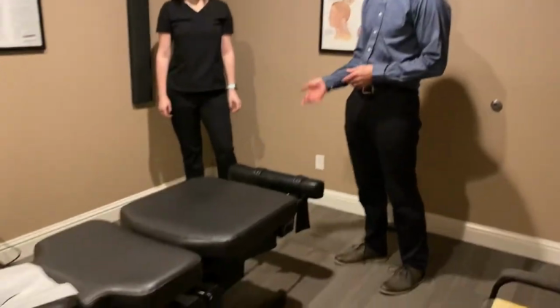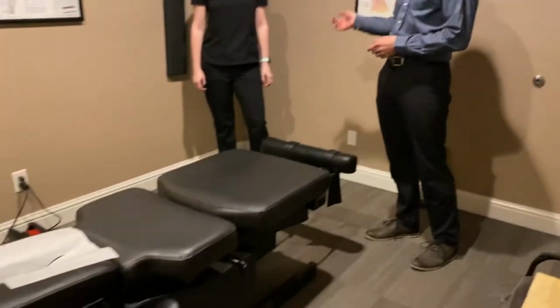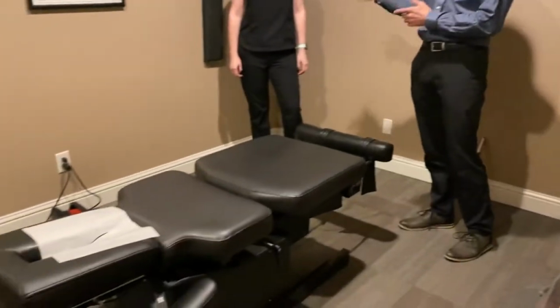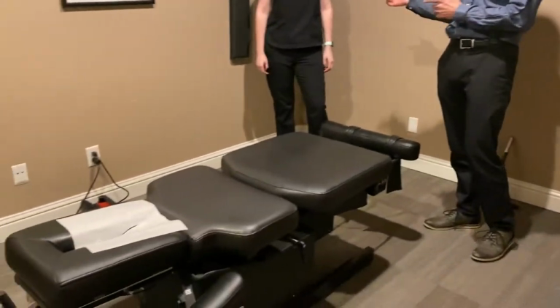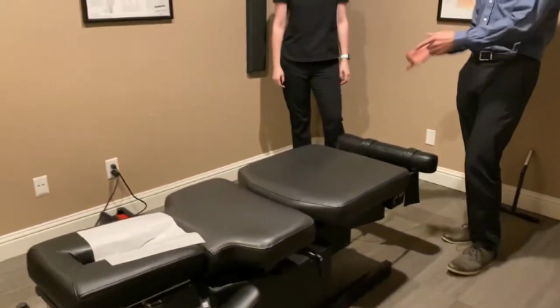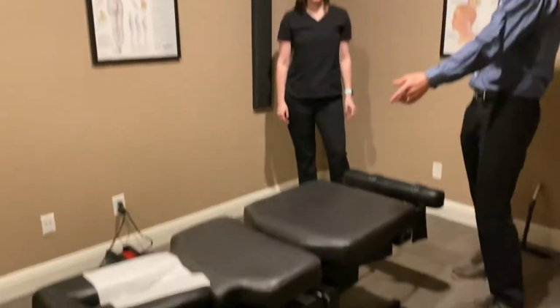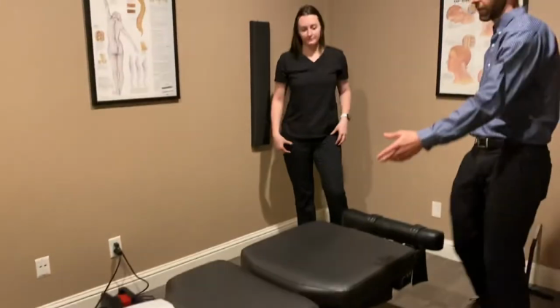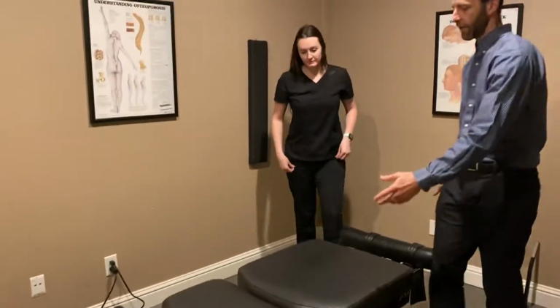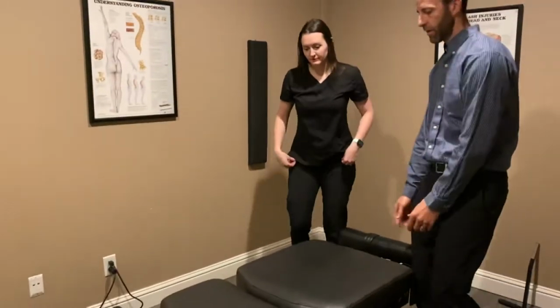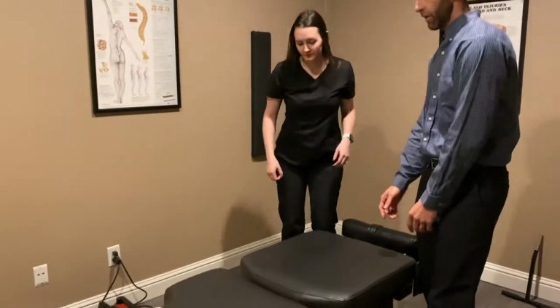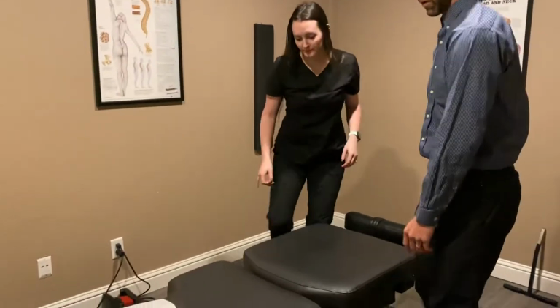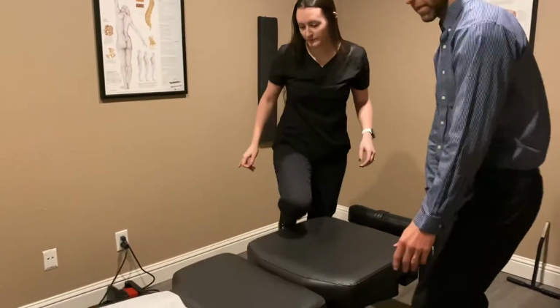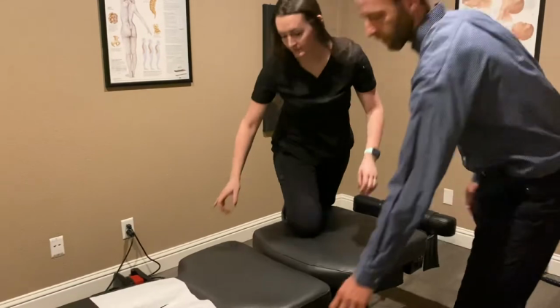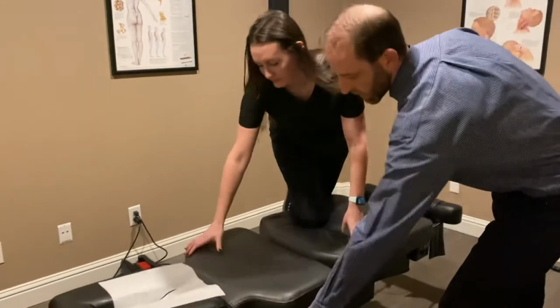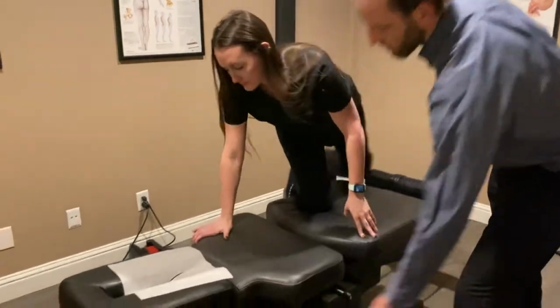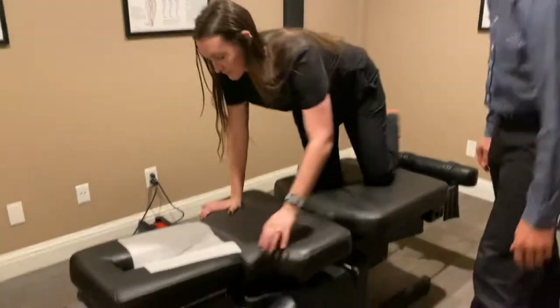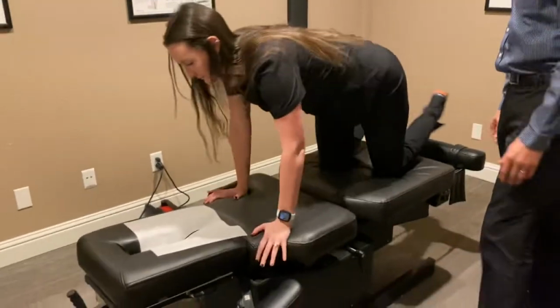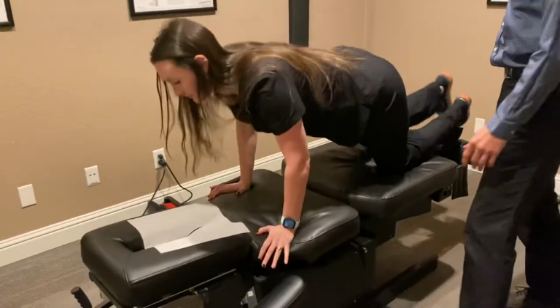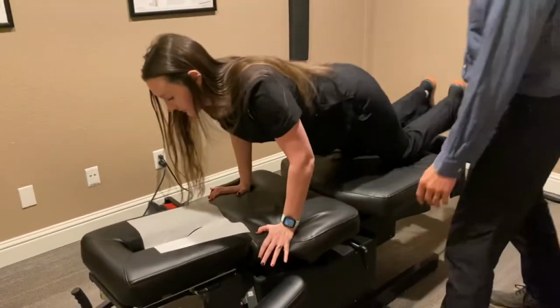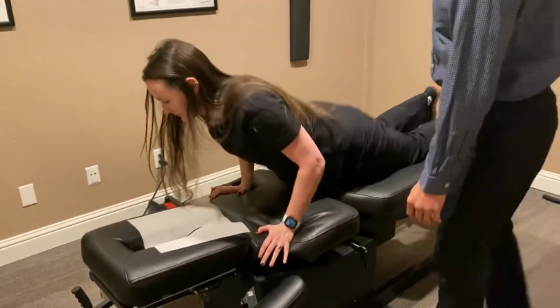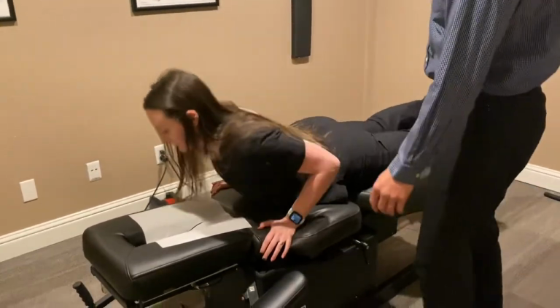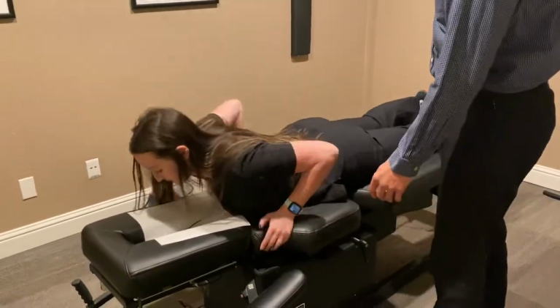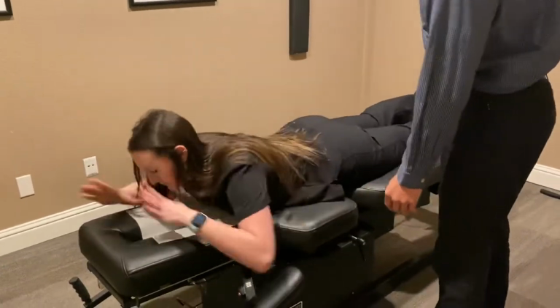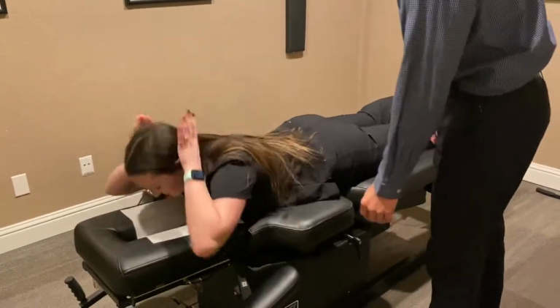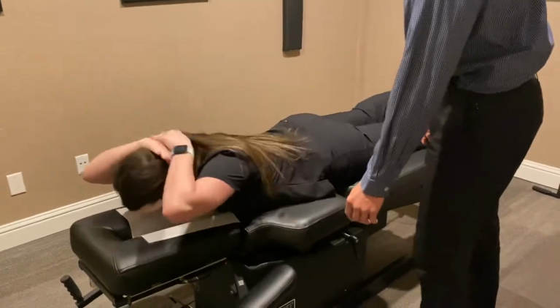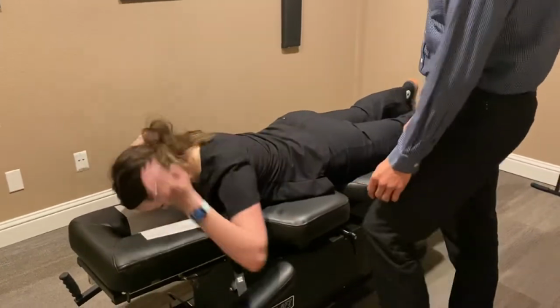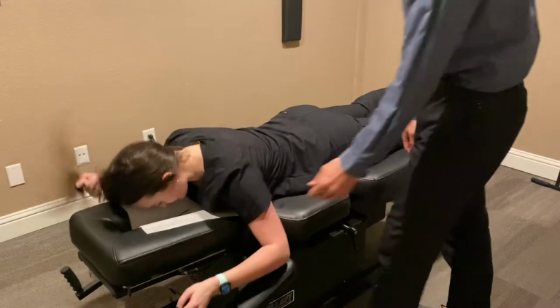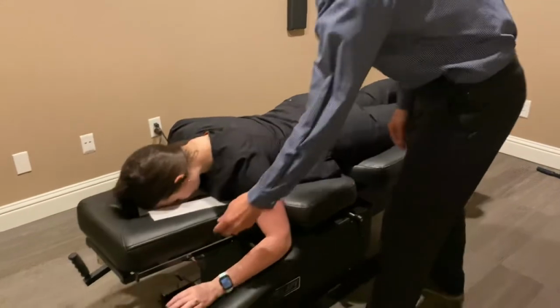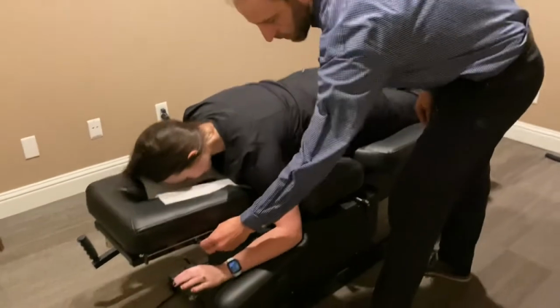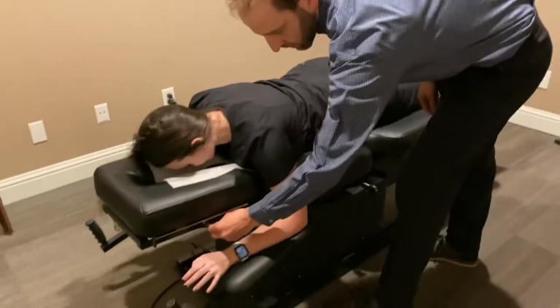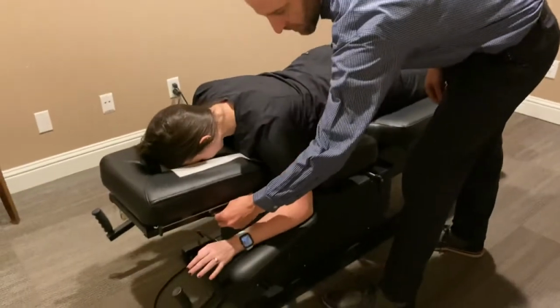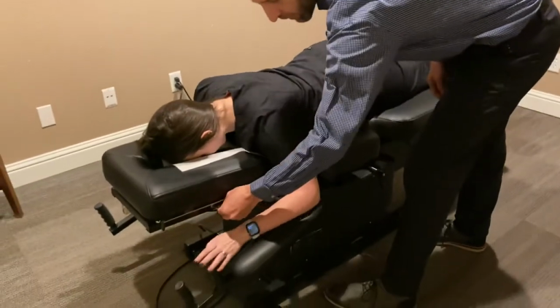I'm going to have my assistant Connor go ahead and lie on here. You're going to use the armrest to get down. We are able to unlock the face cradle.